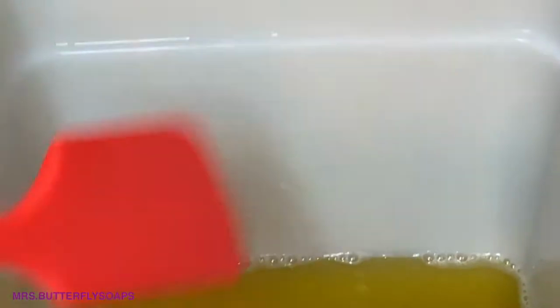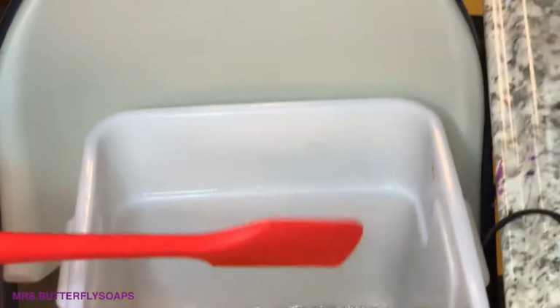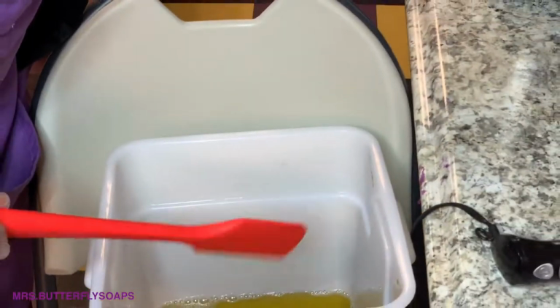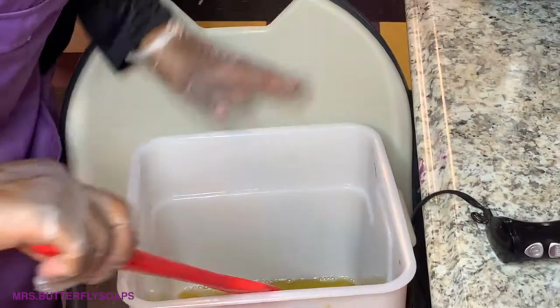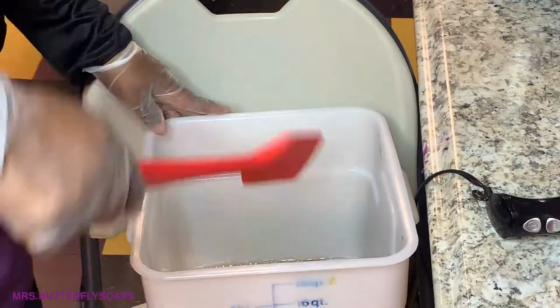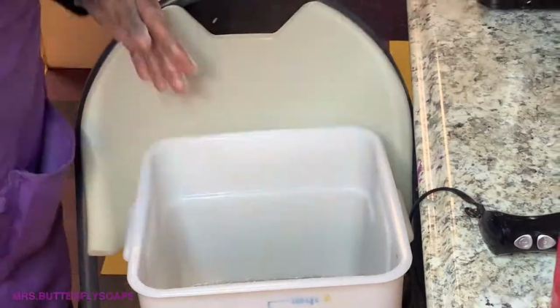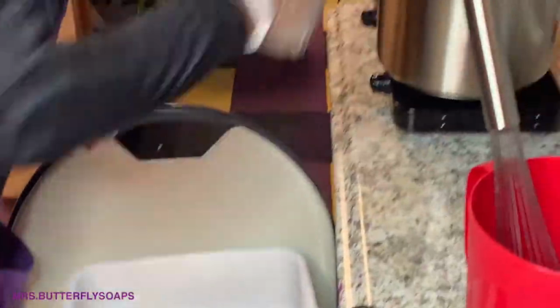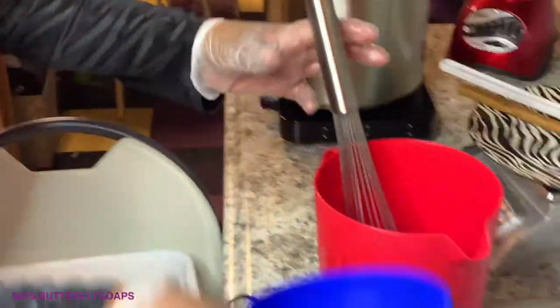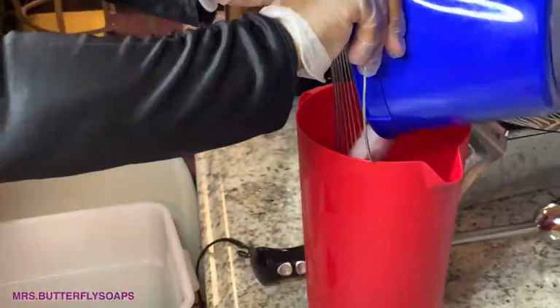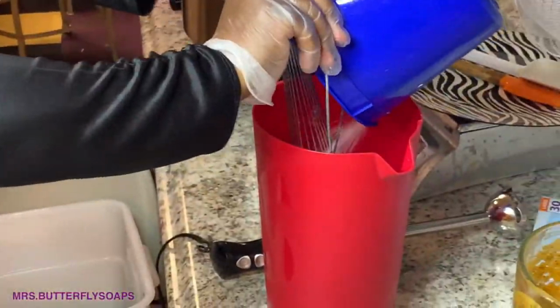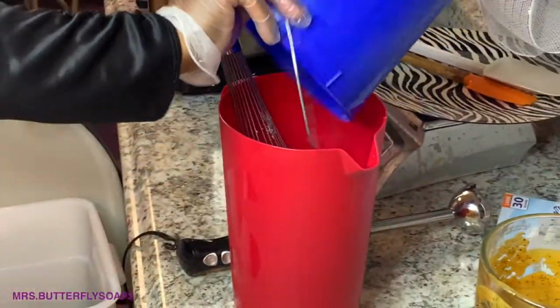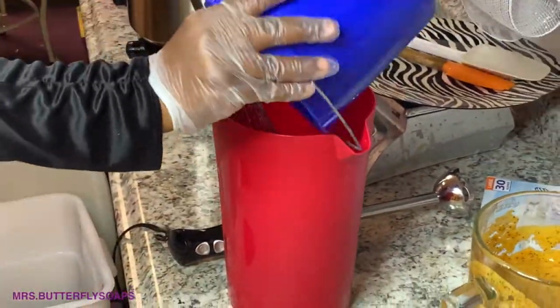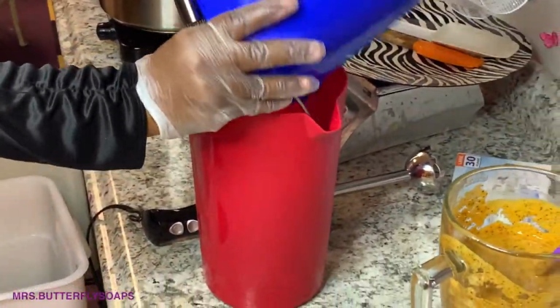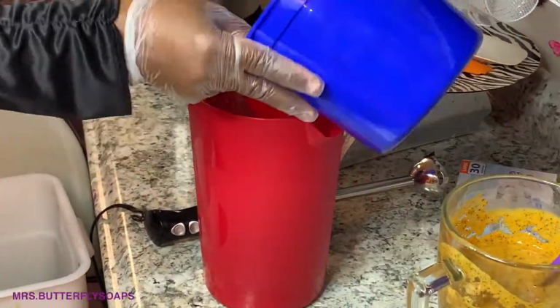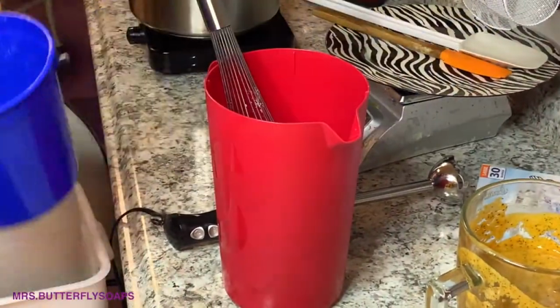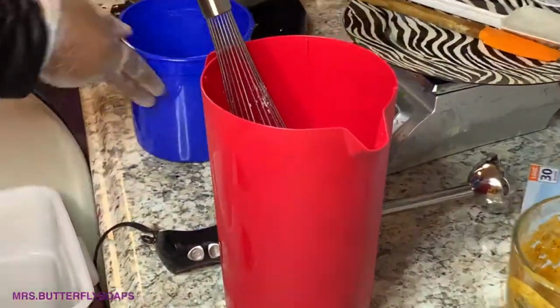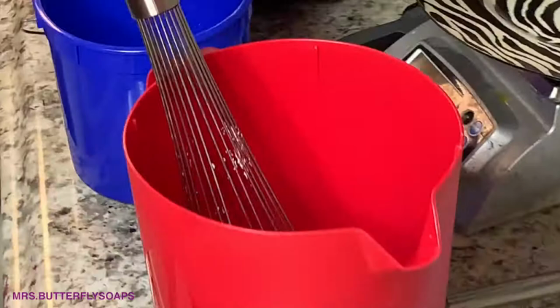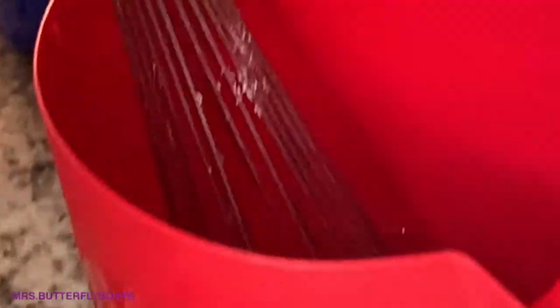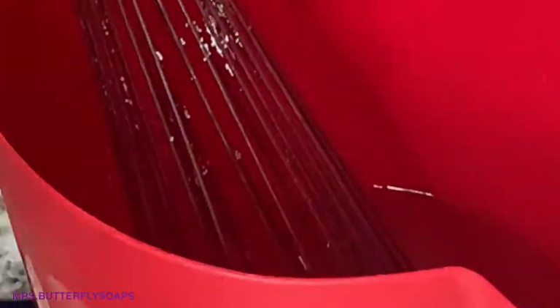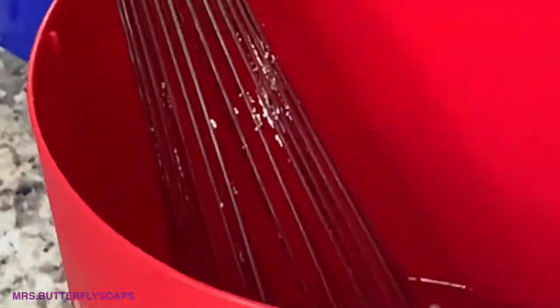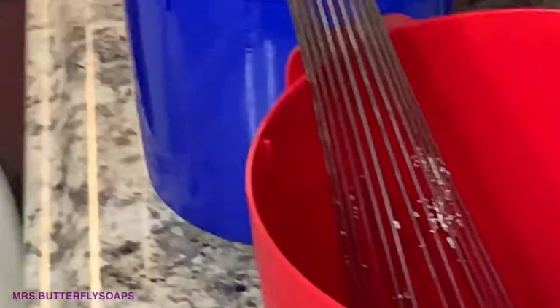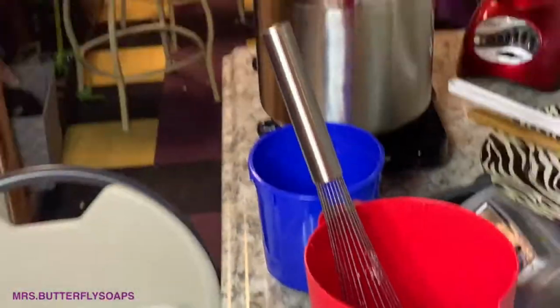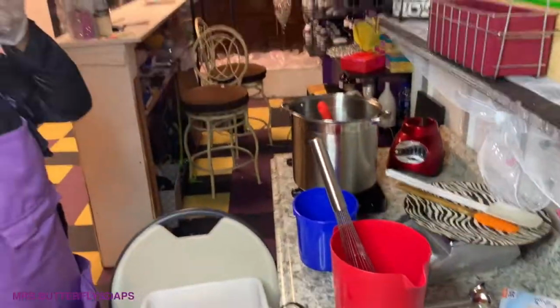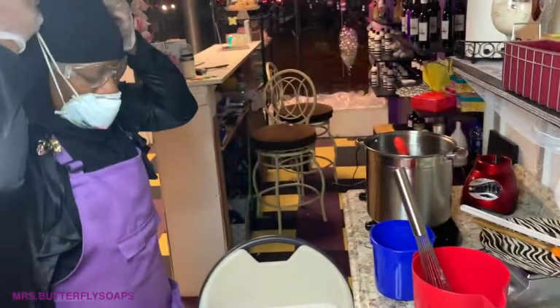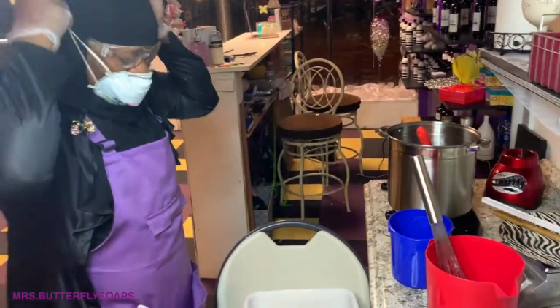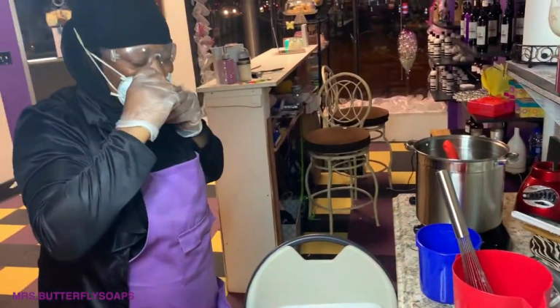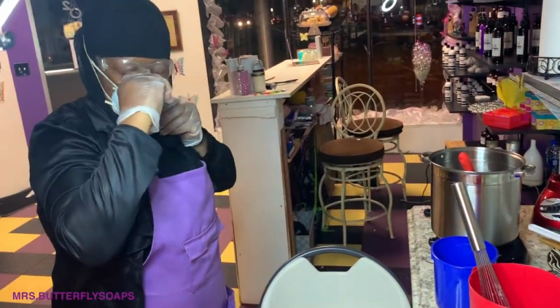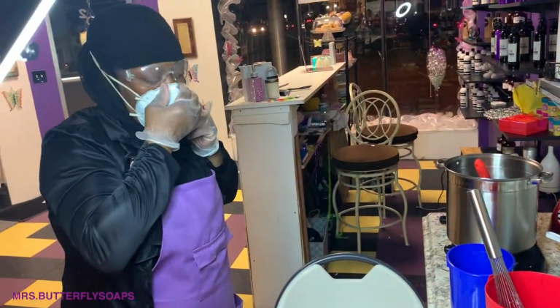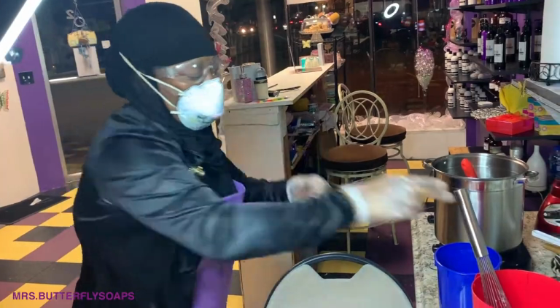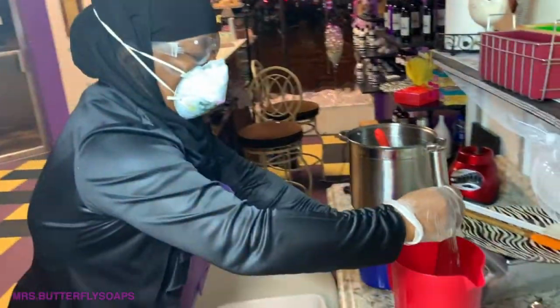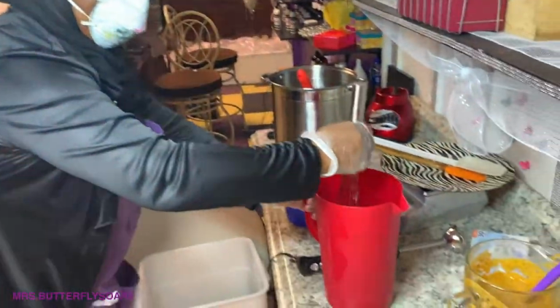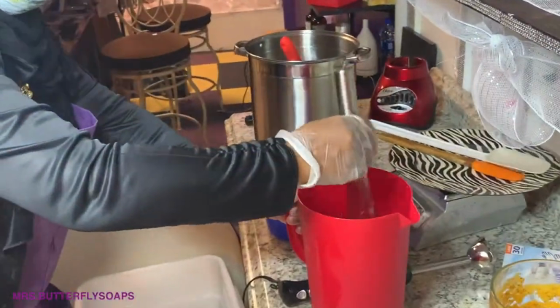To make soap, it requires an alkaline and acidic product. The oil is acidic and the lye is alkaline. And the soap will go through a process called saponification. So now I'm pouring the lye in aloe water and my other secret ingredients that's inside.